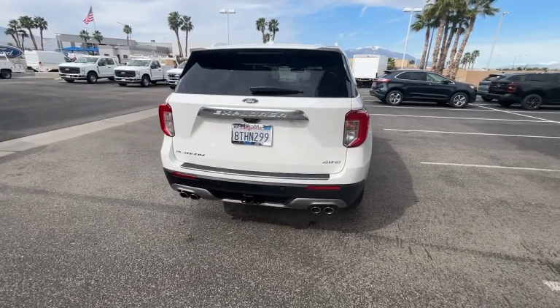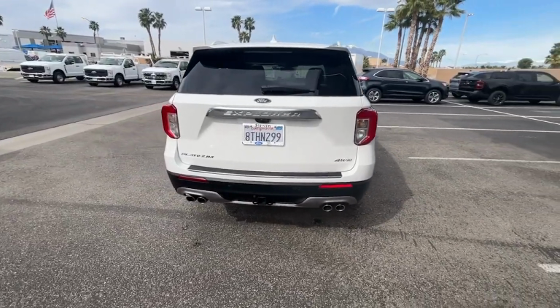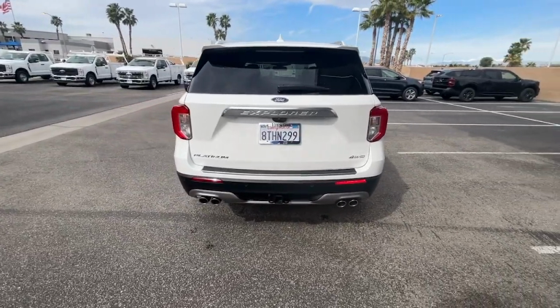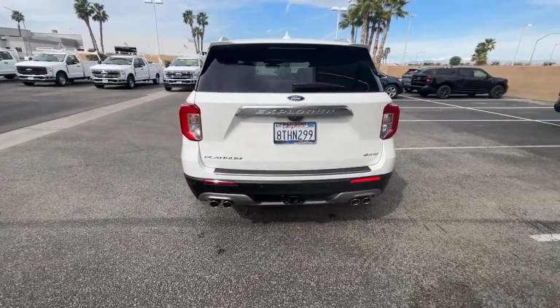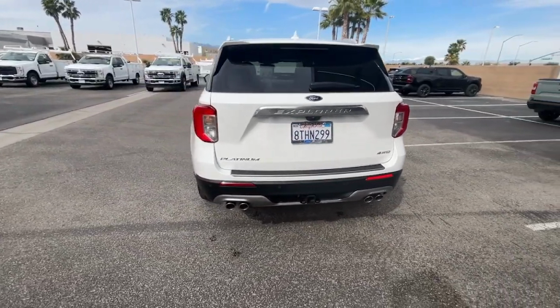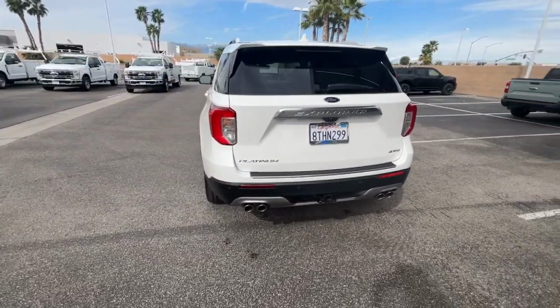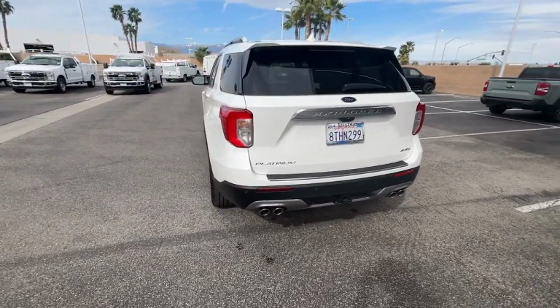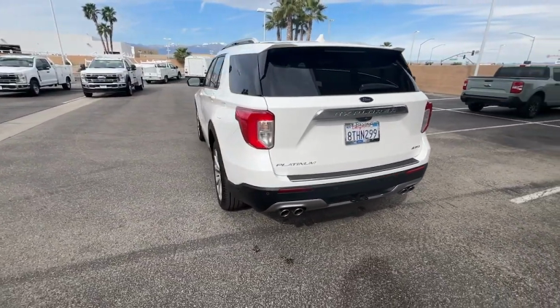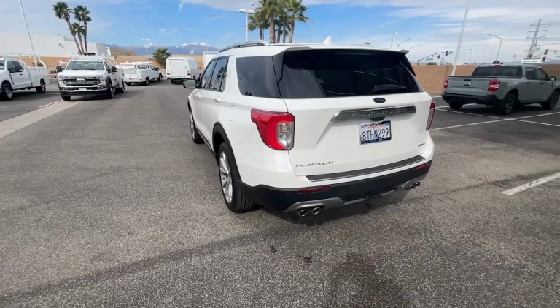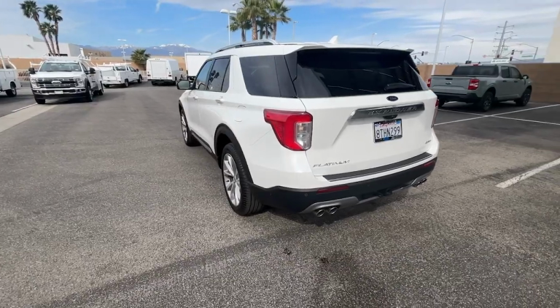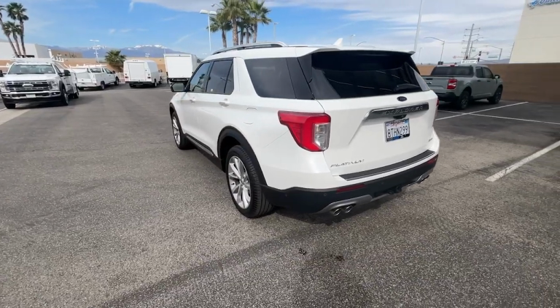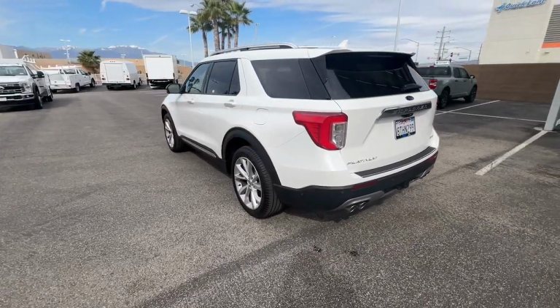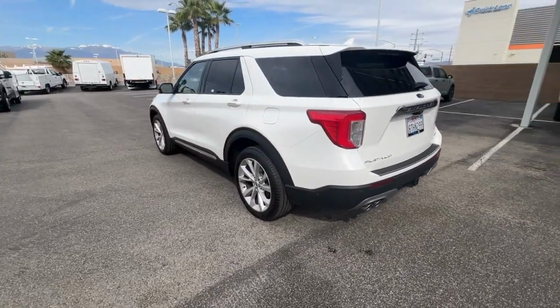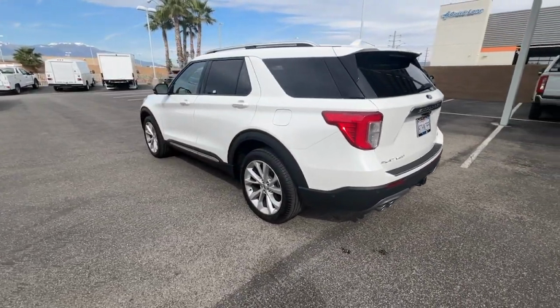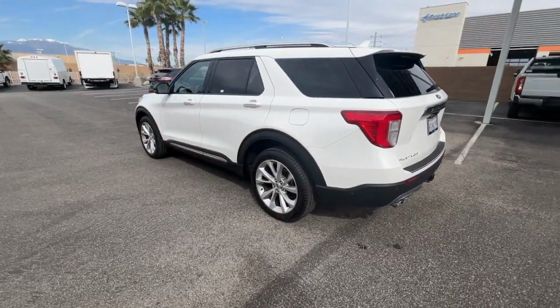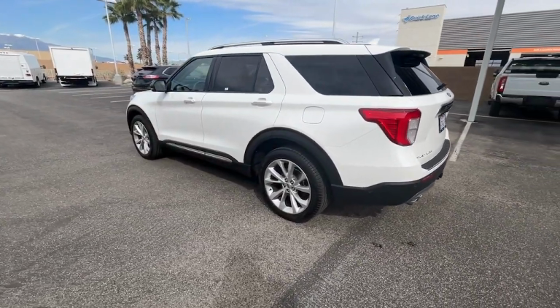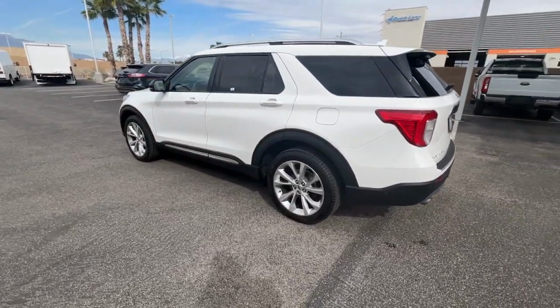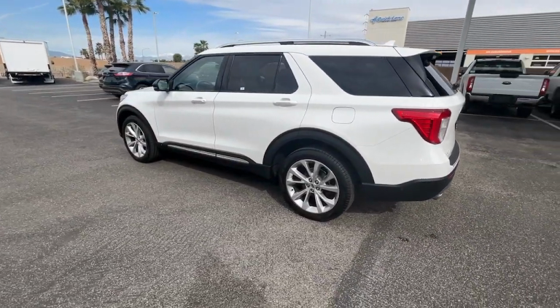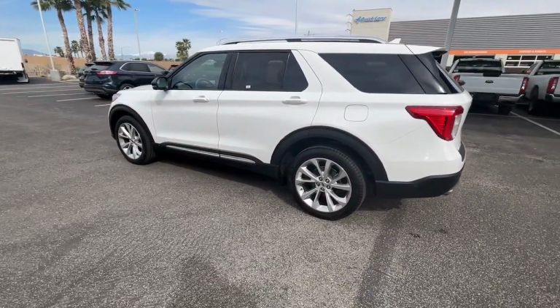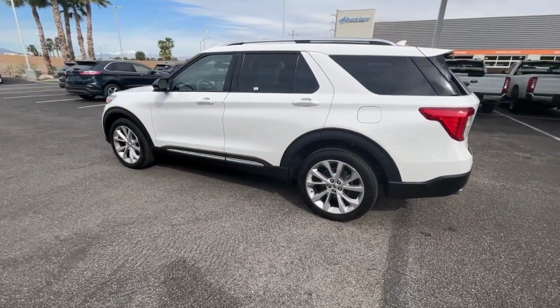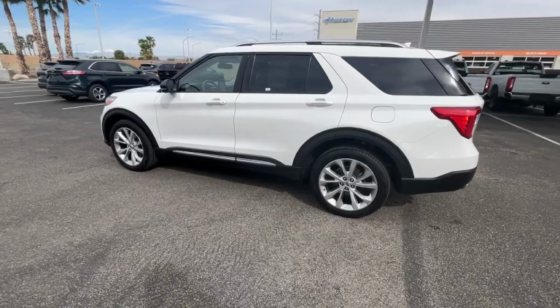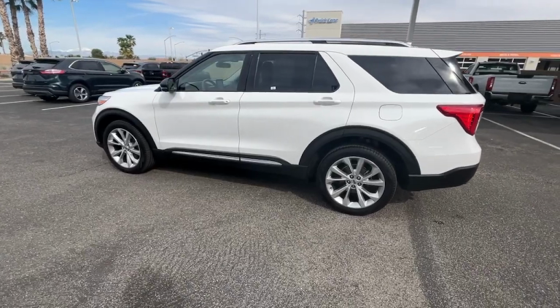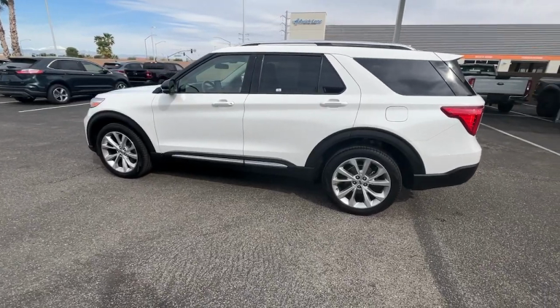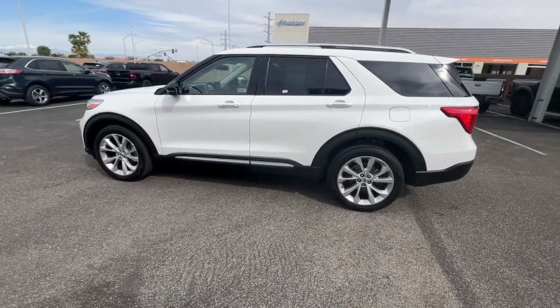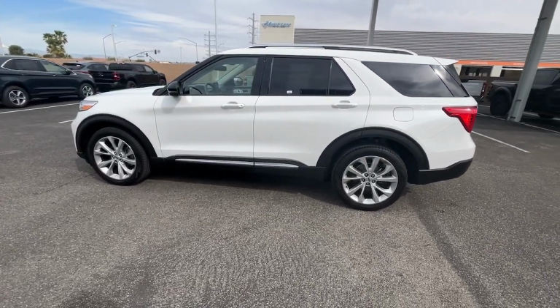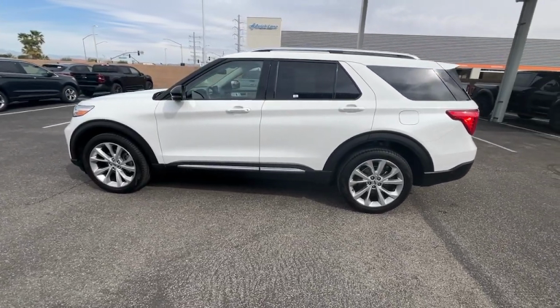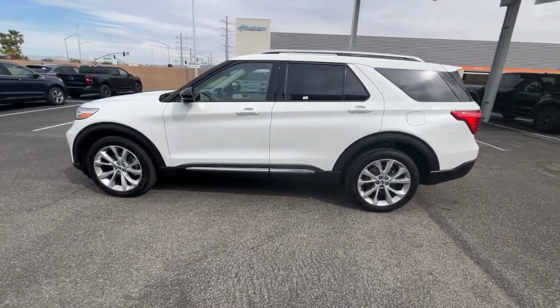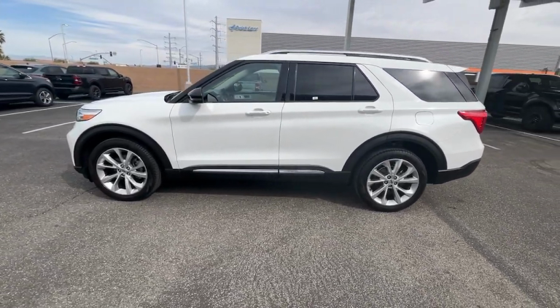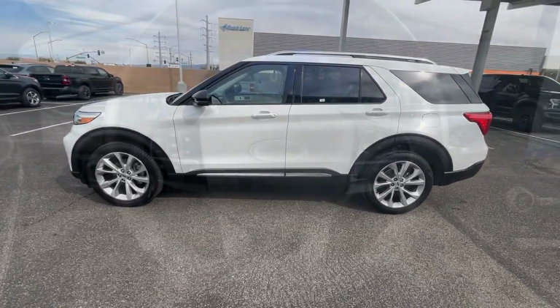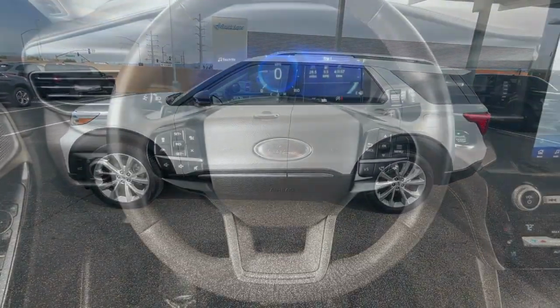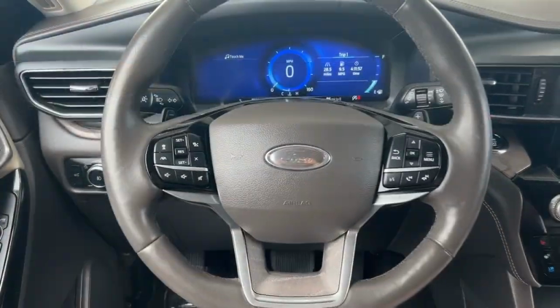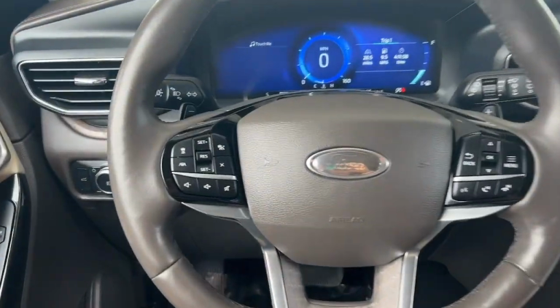Heated steering wheel, Apple CarPlay and/or Android Auto, keyless entry, navigation system, paddle shifters, fog lamps, heated rear seat, premium sound system, power passenger seat, heated mirrors.